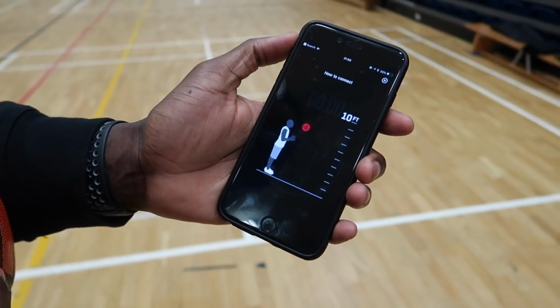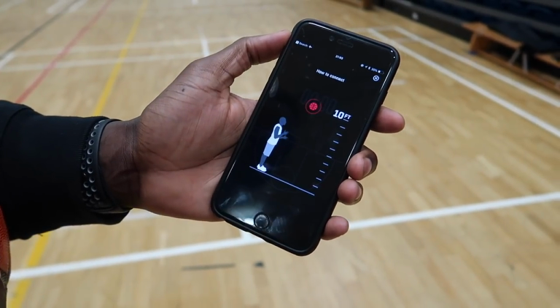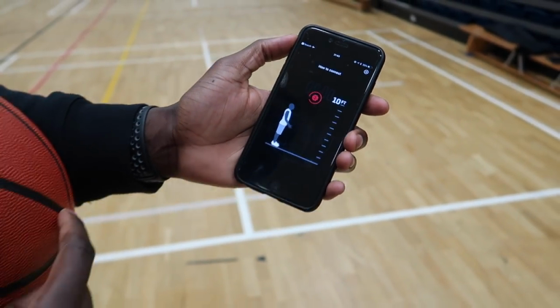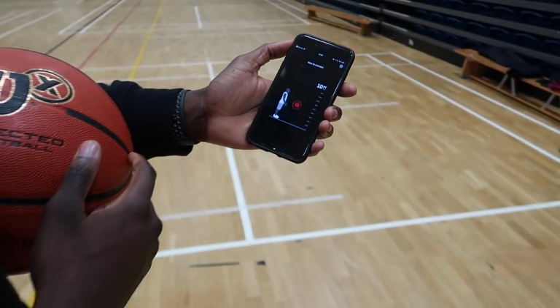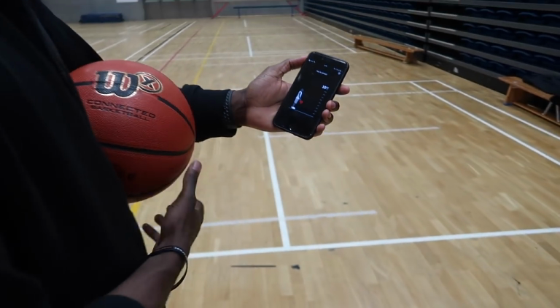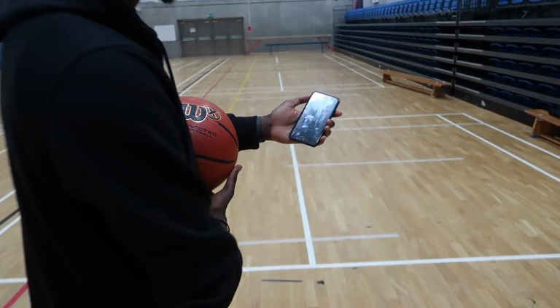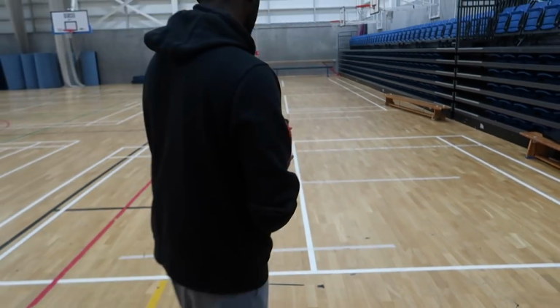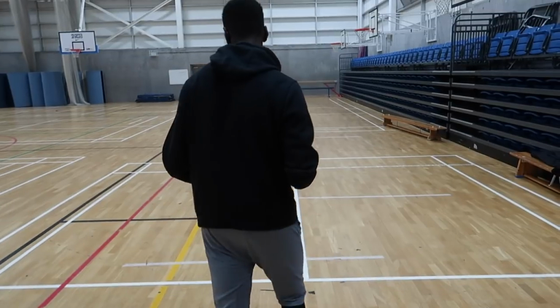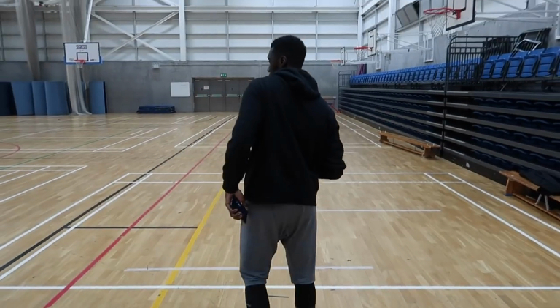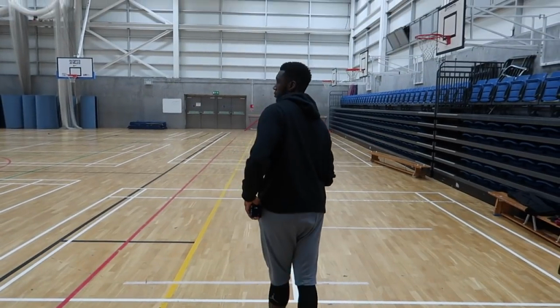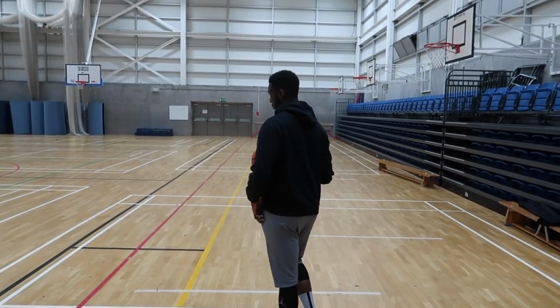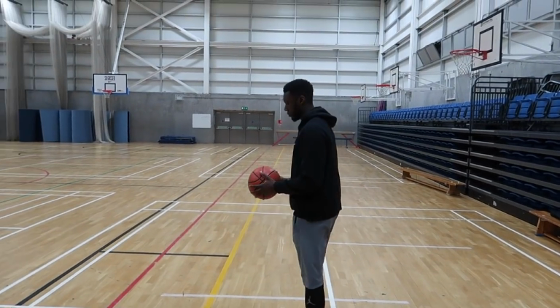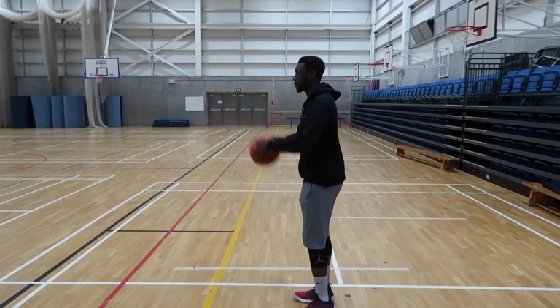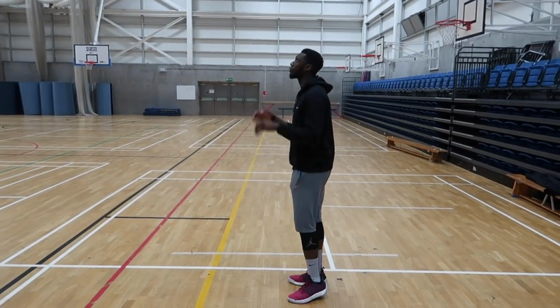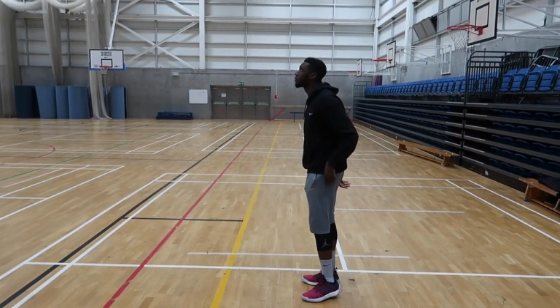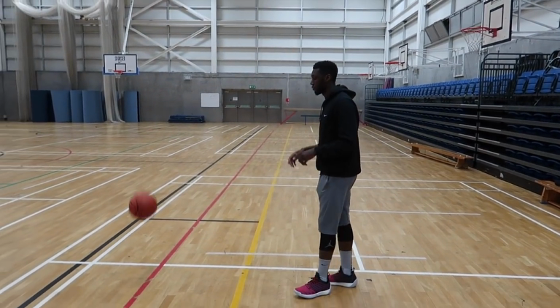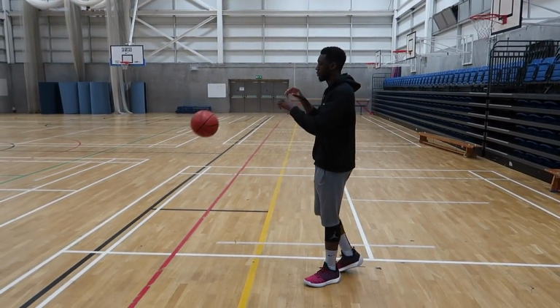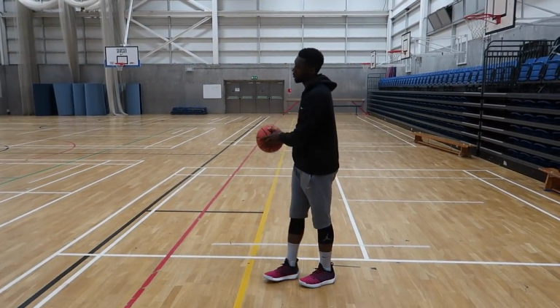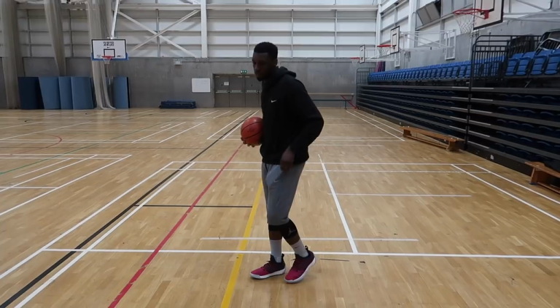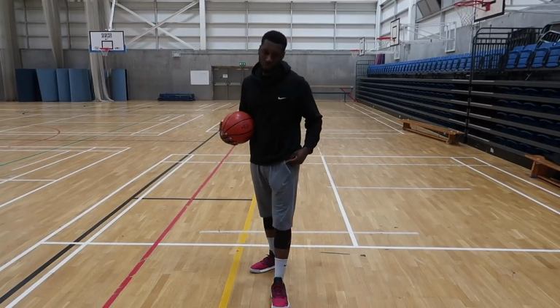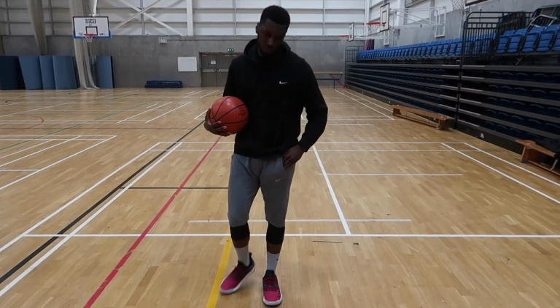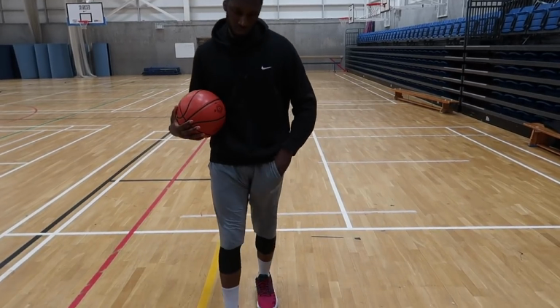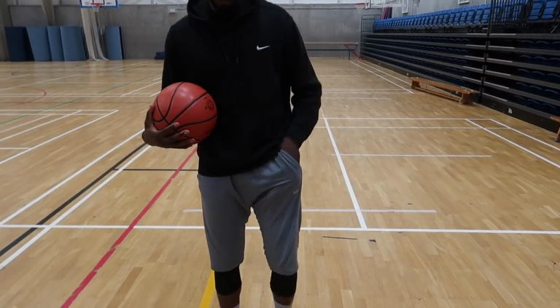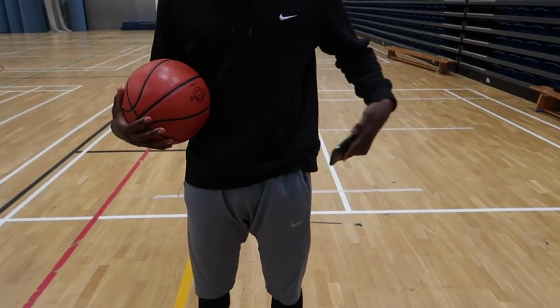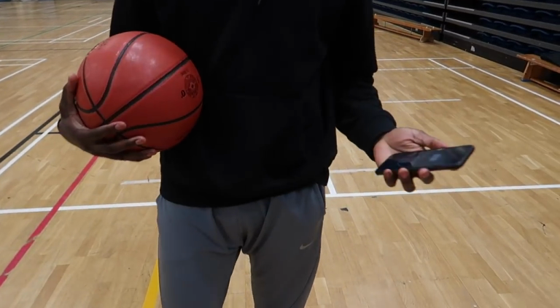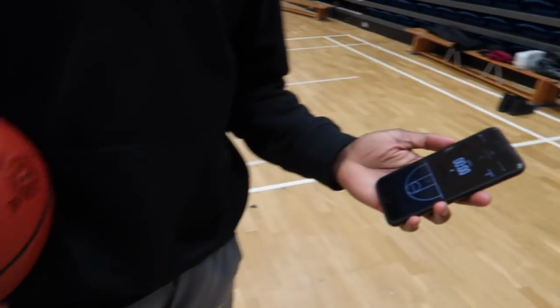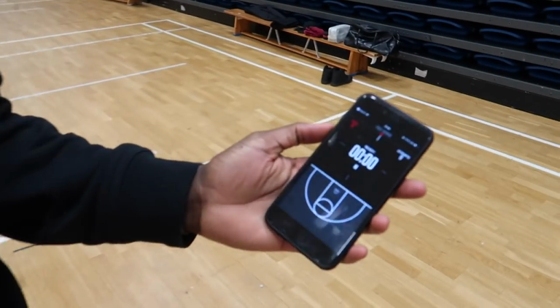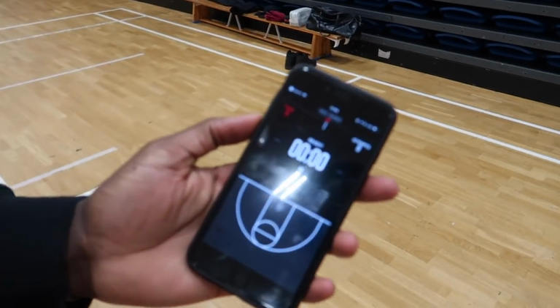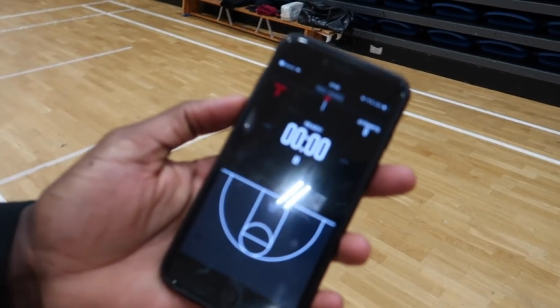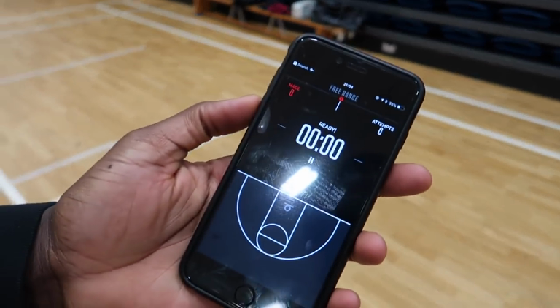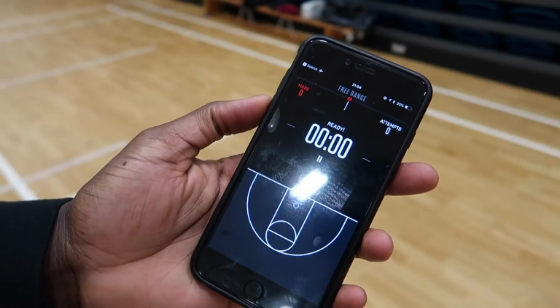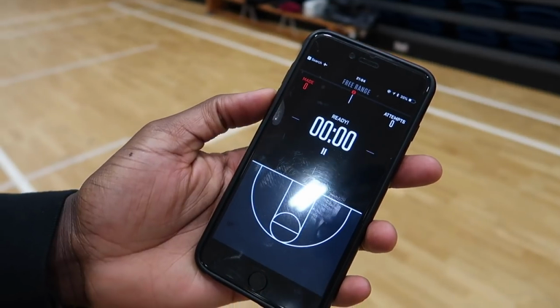Once done, select any of the modes inside the app to connect the ball. To do so, all you've got to do is throw the ball up 10 feet high with backspin. Thanks to the Bluetooth connection inside the ball and of course the phone, it won't take any time at all. And just like that — ball connected. Alright, let's go.